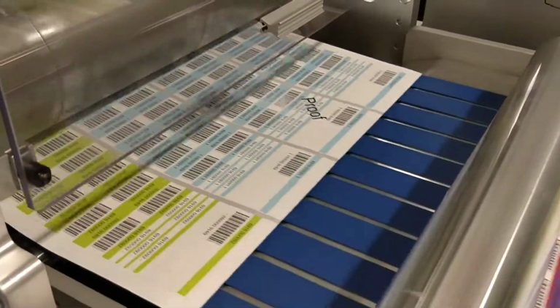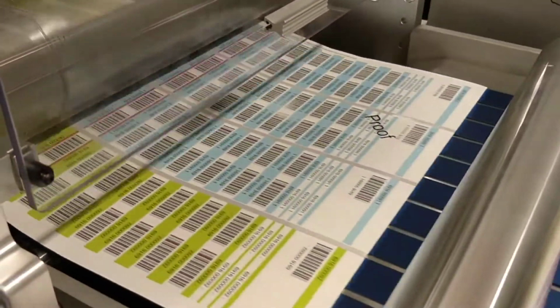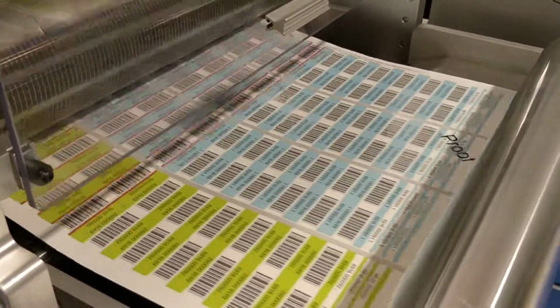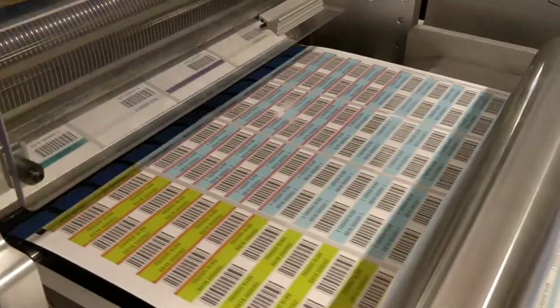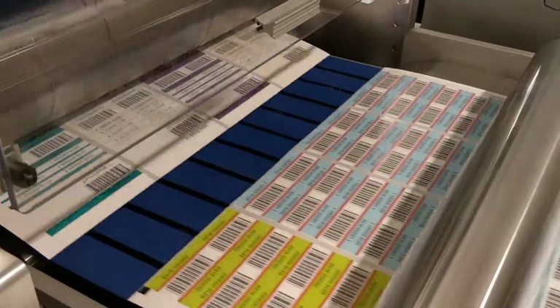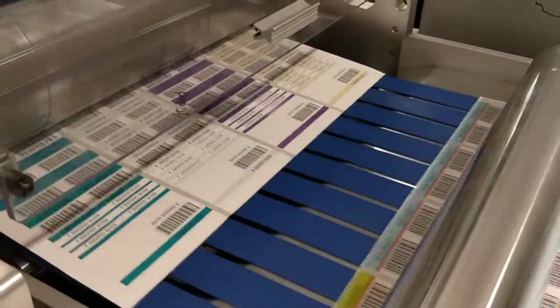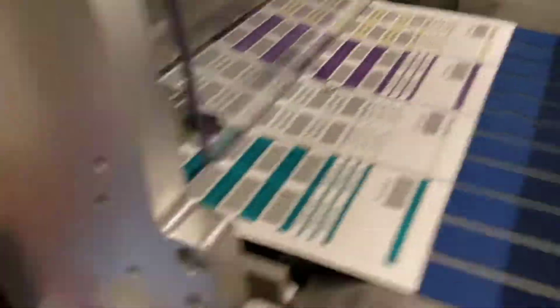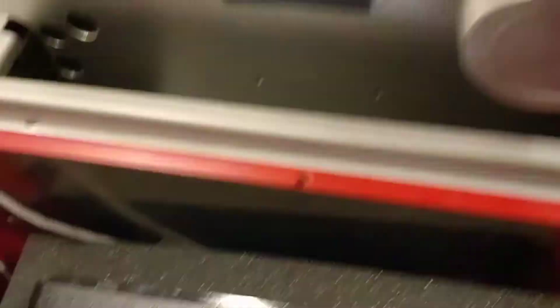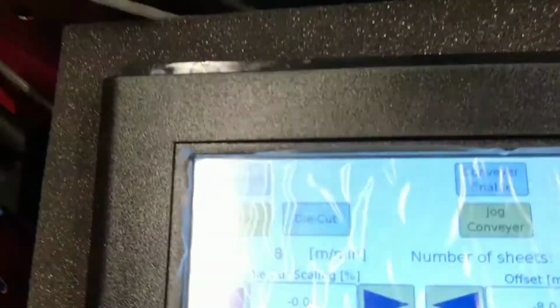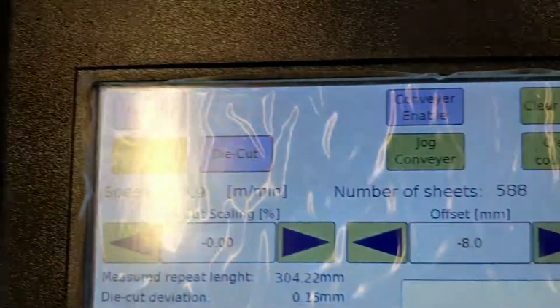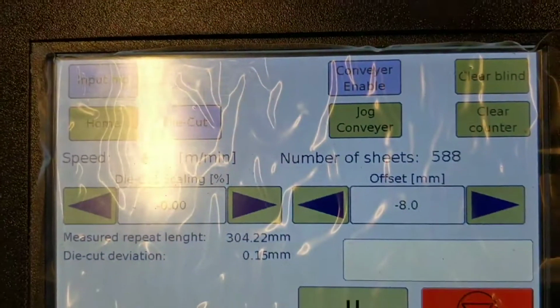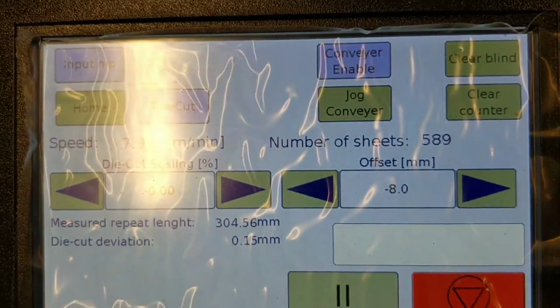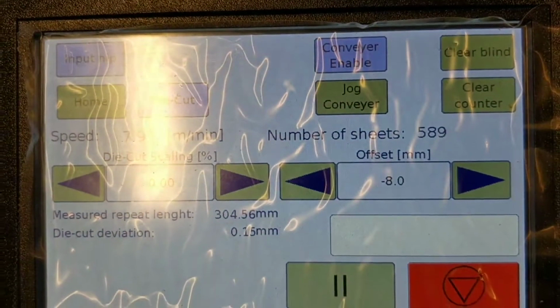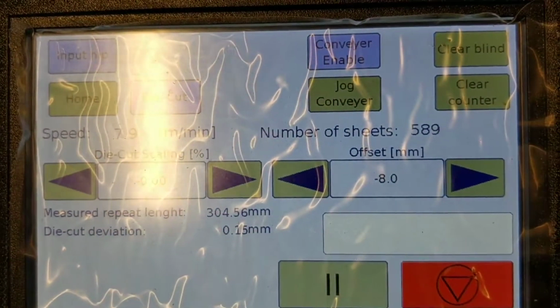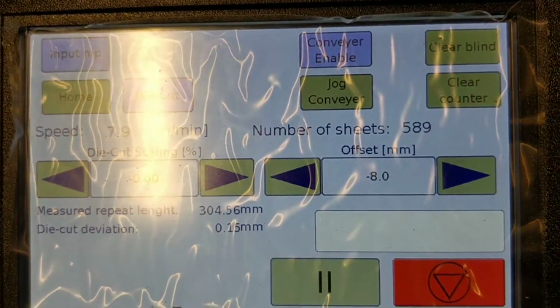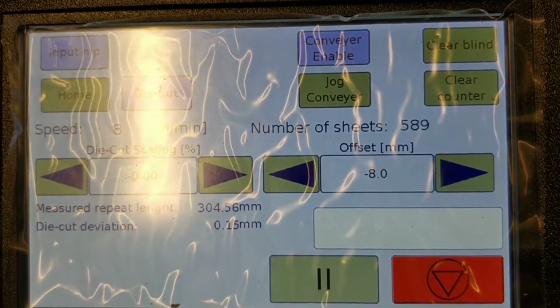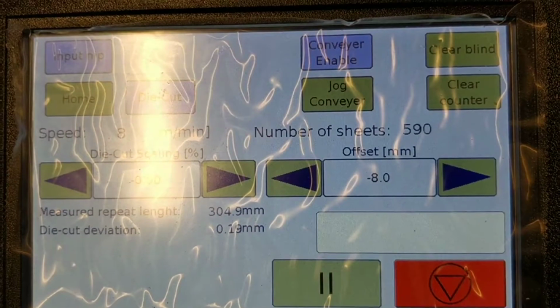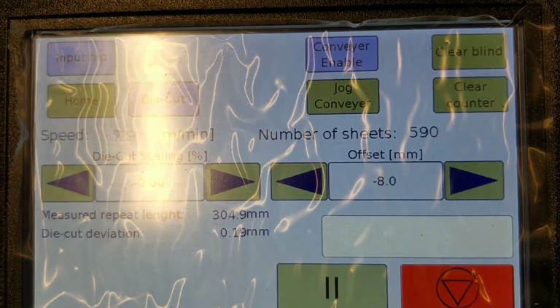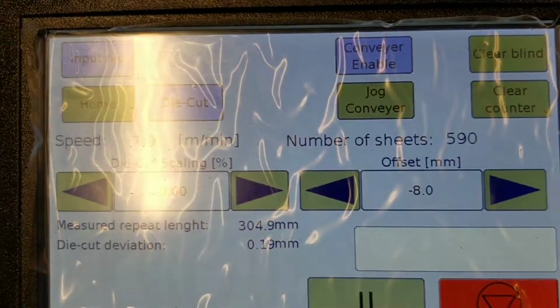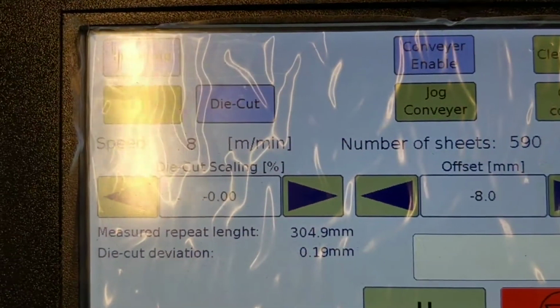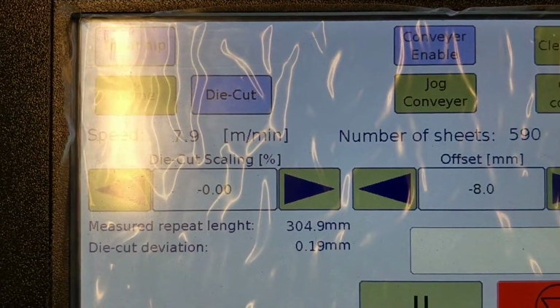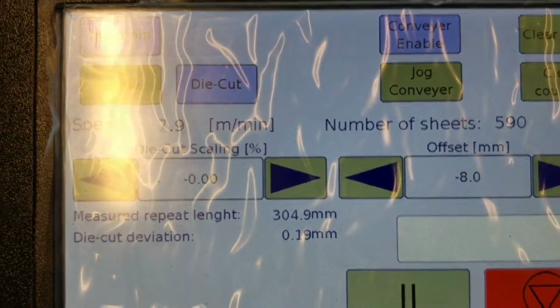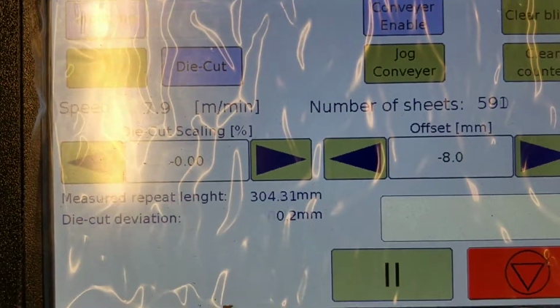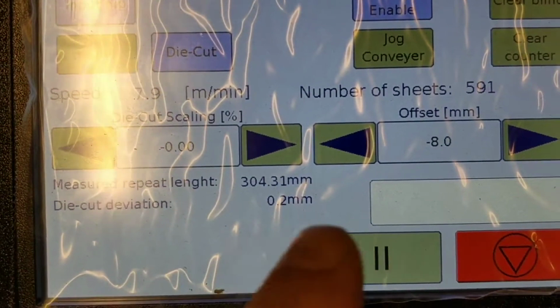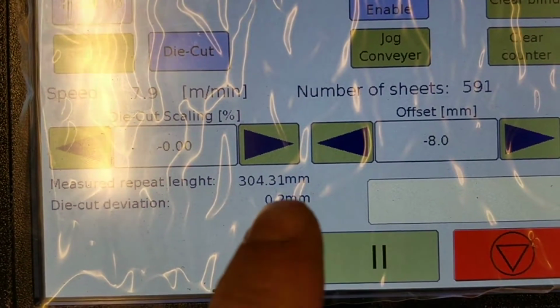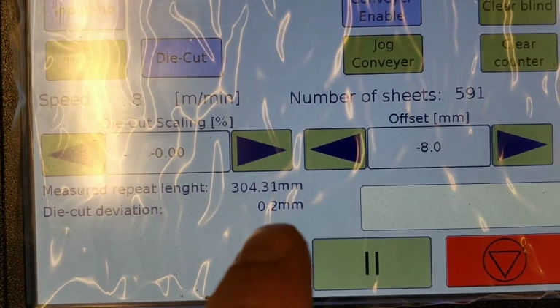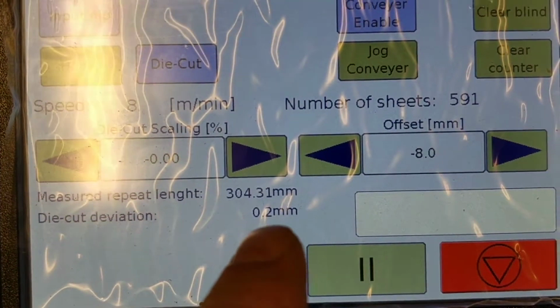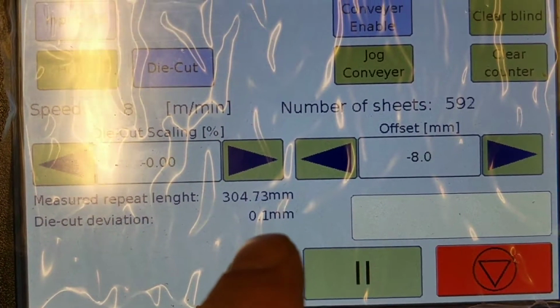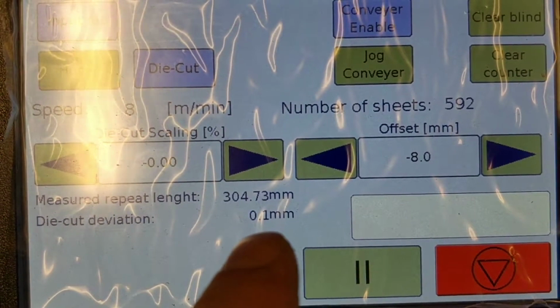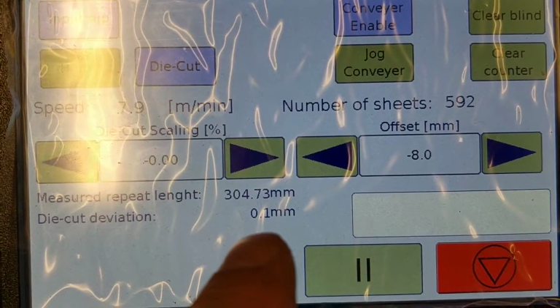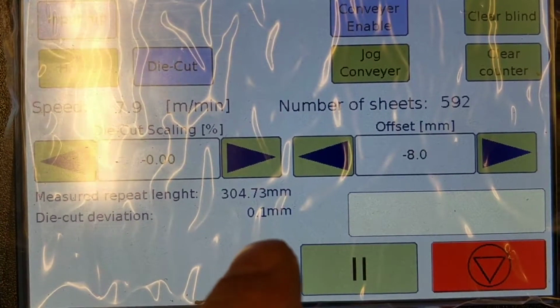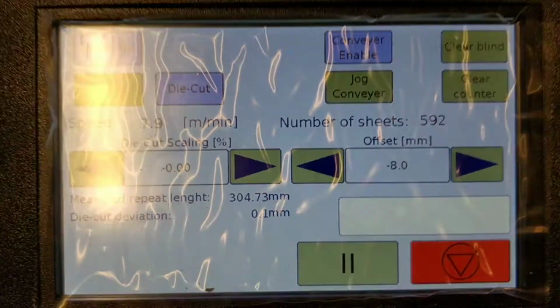We are getting pretty good reading accuracy. We can see the diacode deviation here: 0.15, 0.19, 0.2, 0.1.